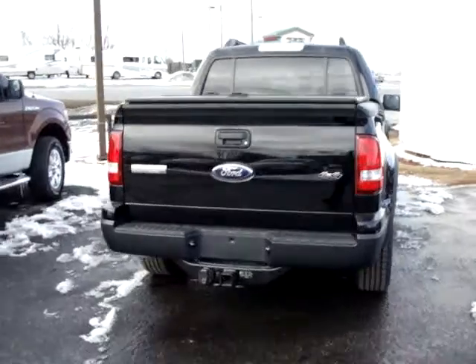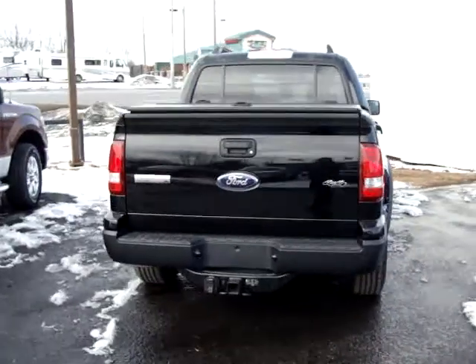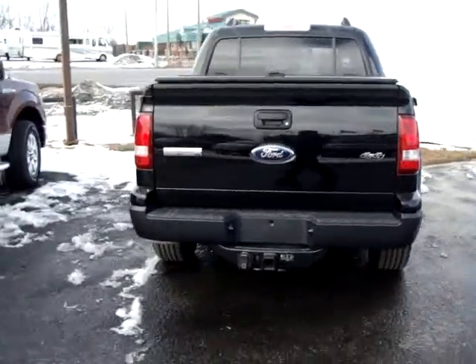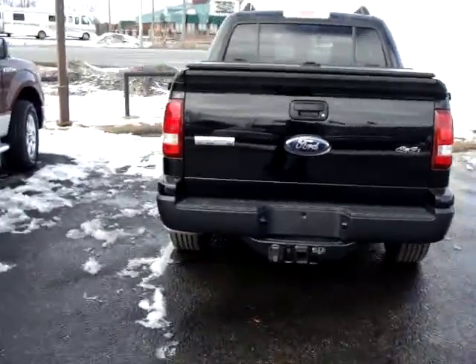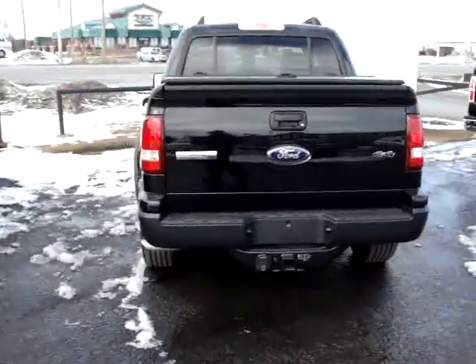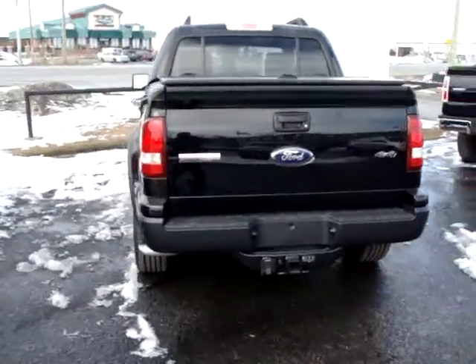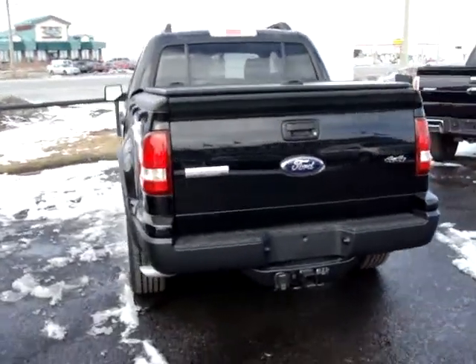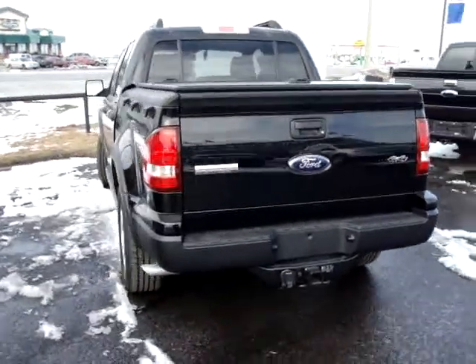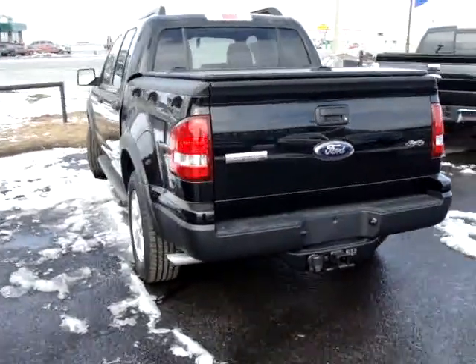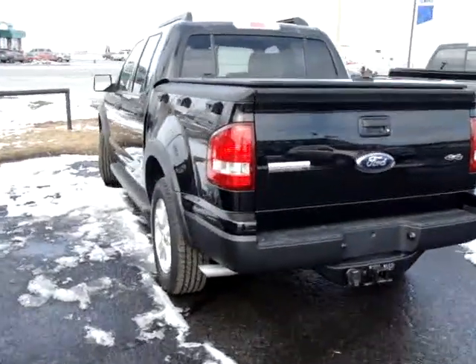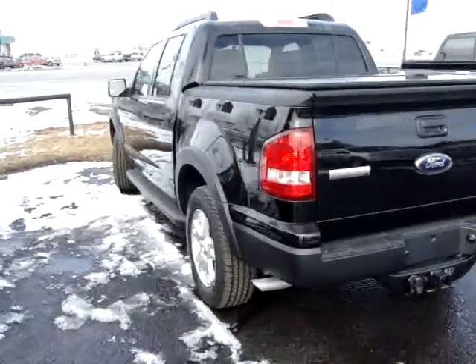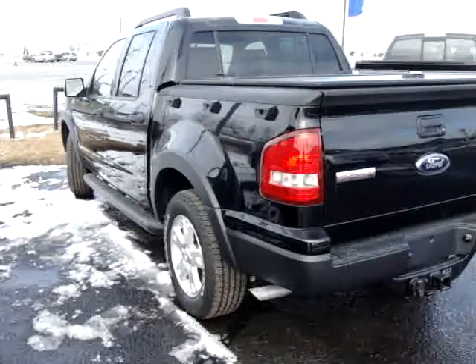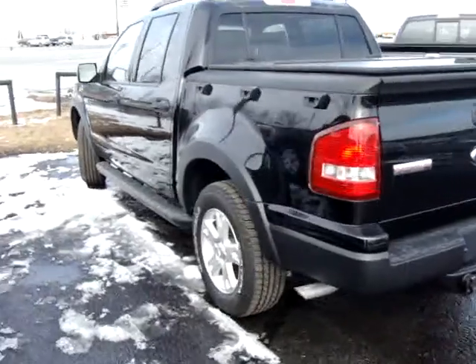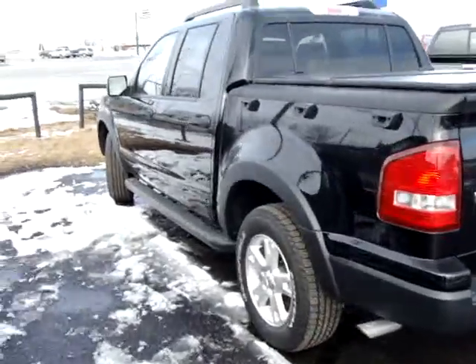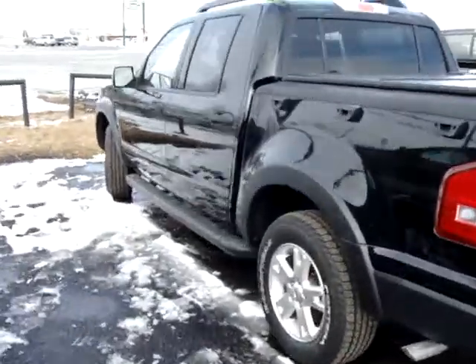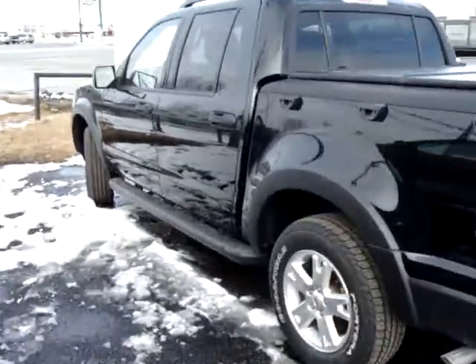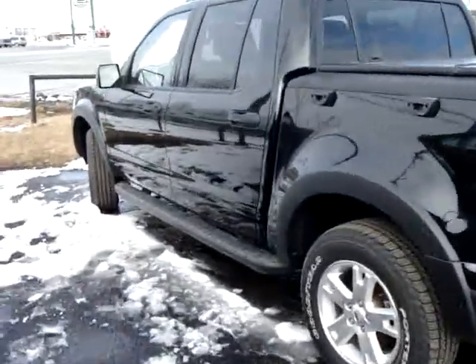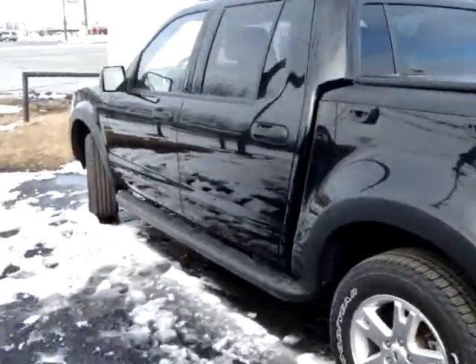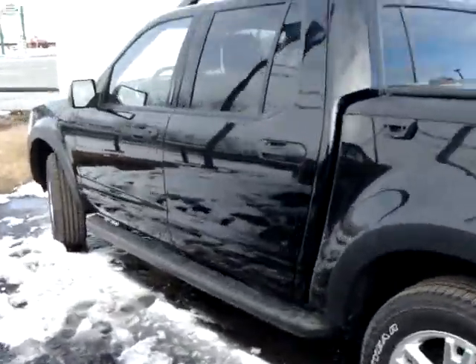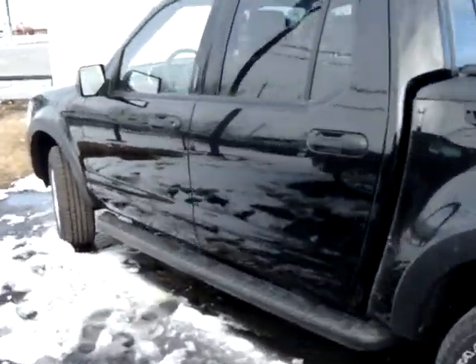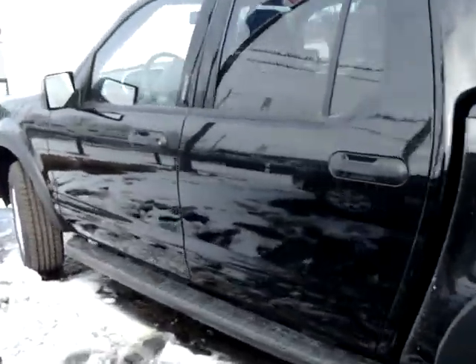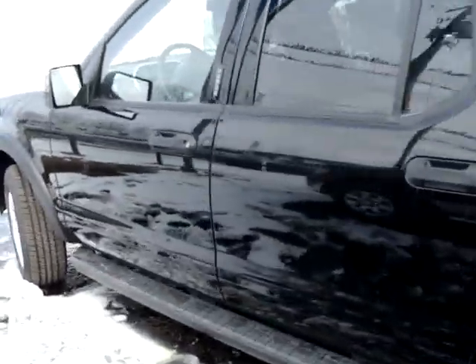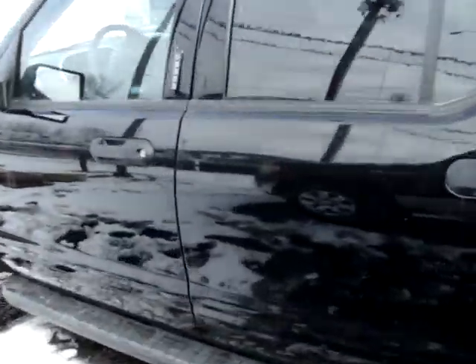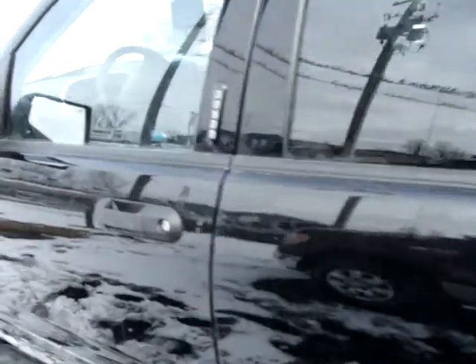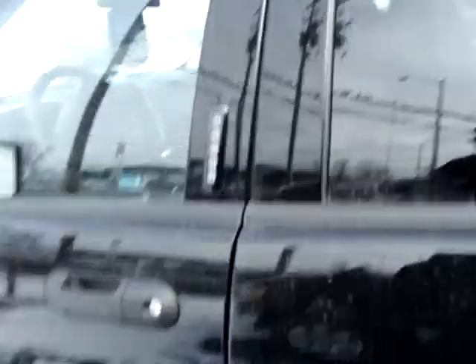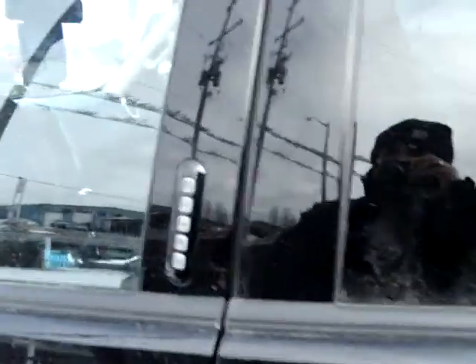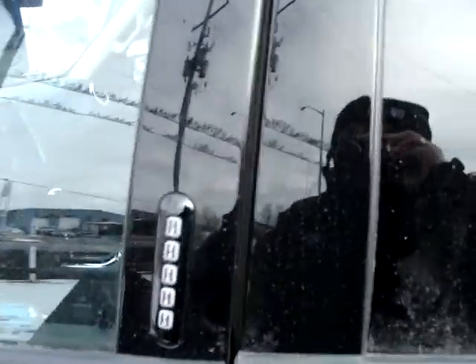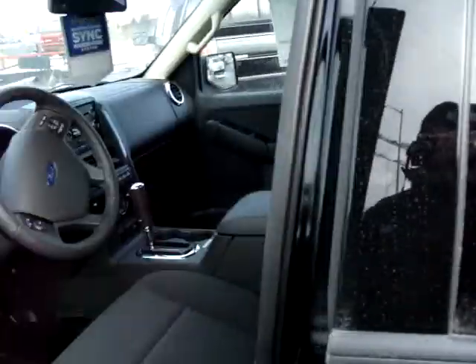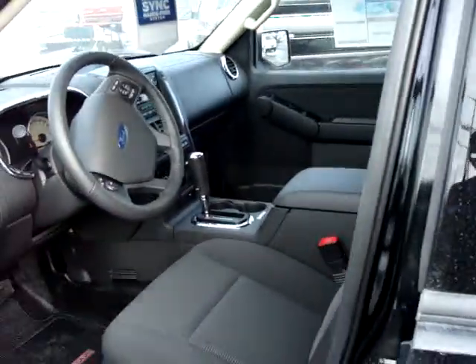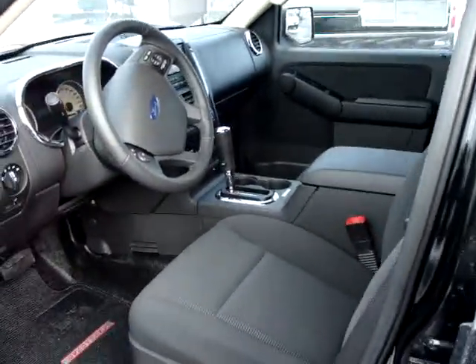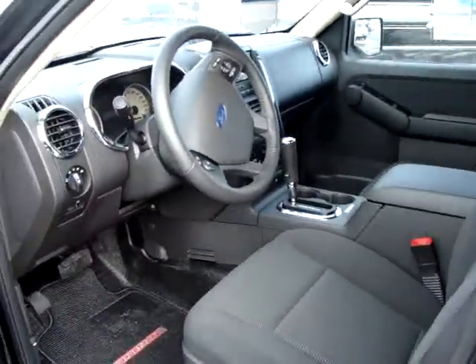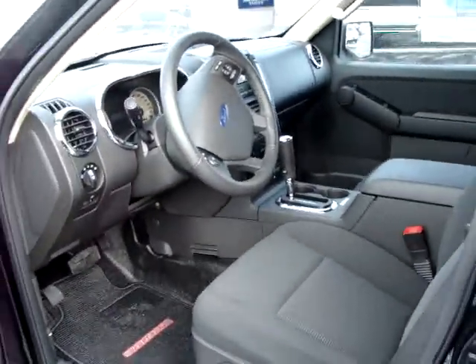This is just an awesome truck. If you'd like to get to know more about this truck or to take it for a test drive, give us a call at 613-257-3988 or visit us on the web at www.carletonford.com.